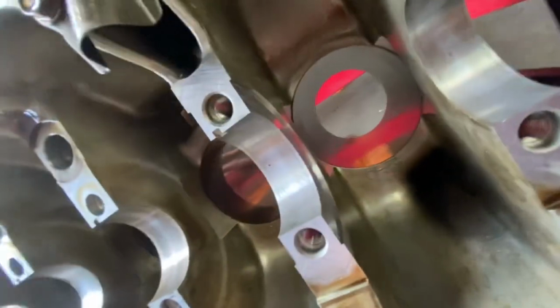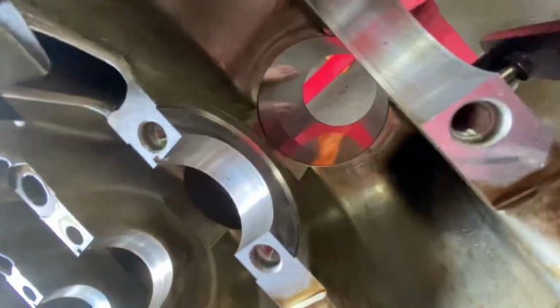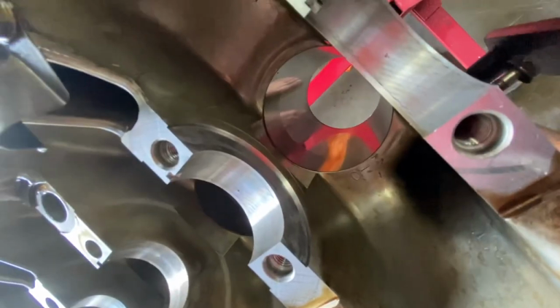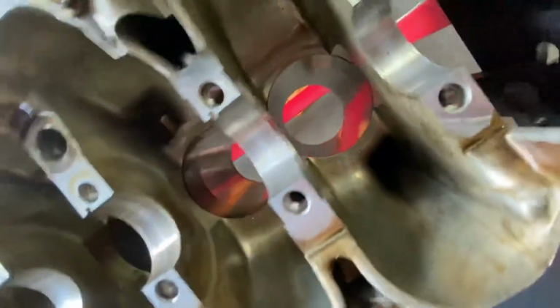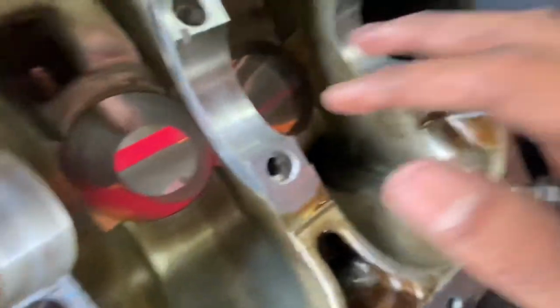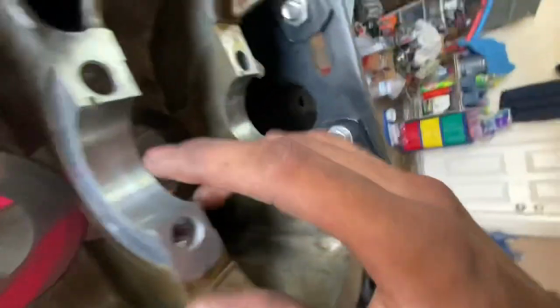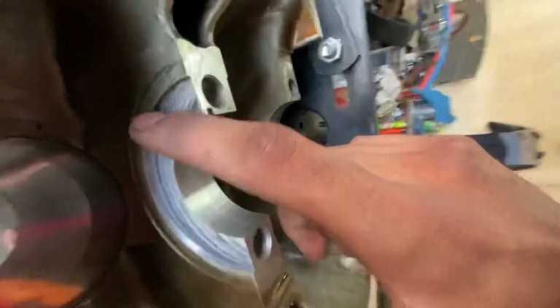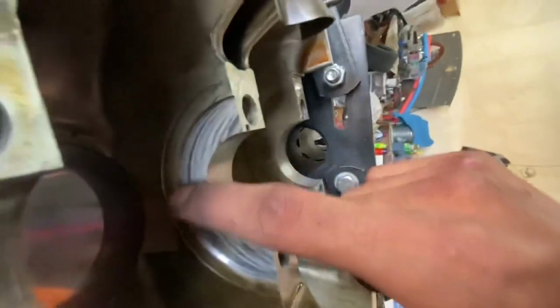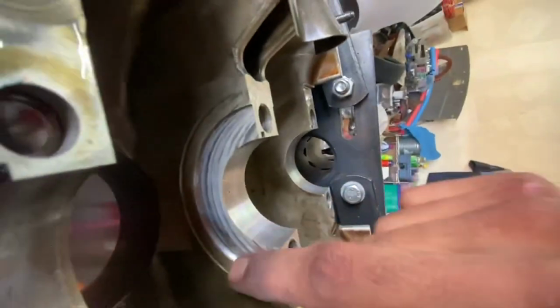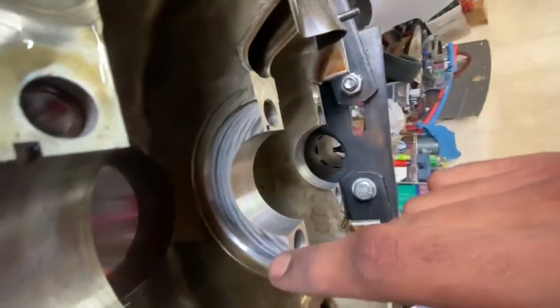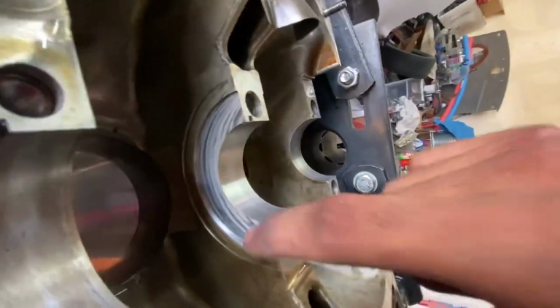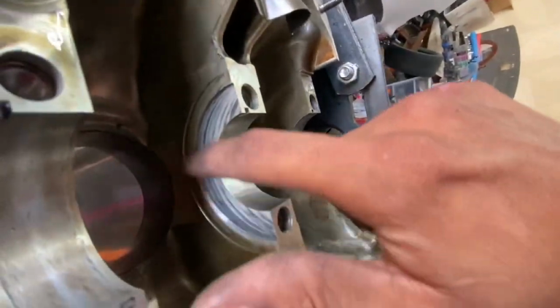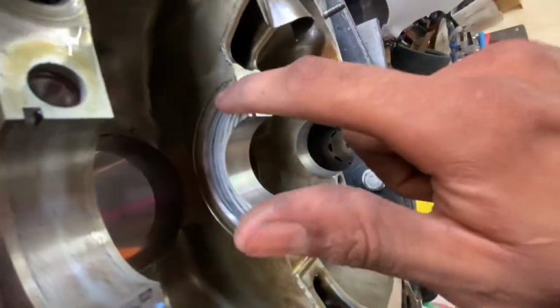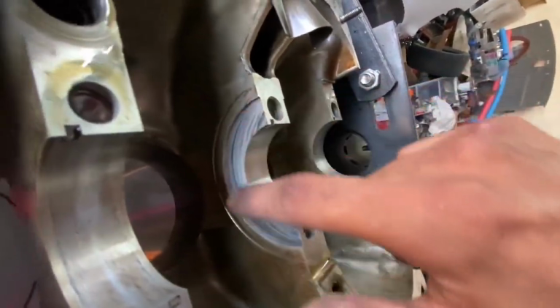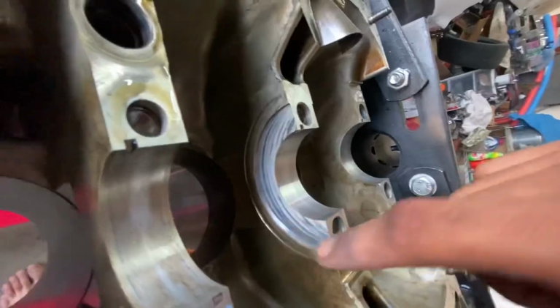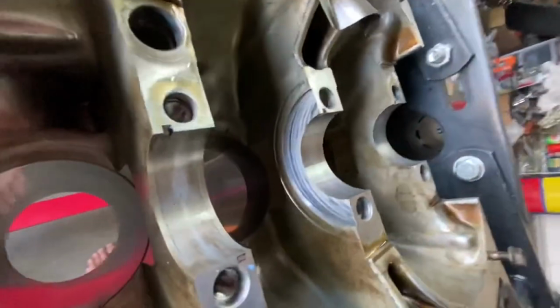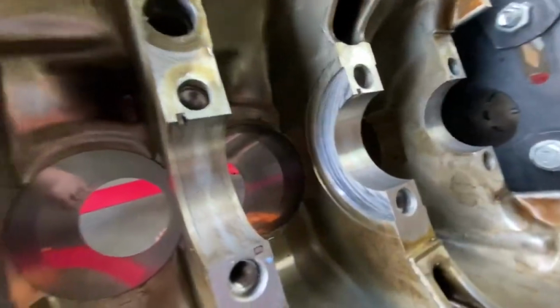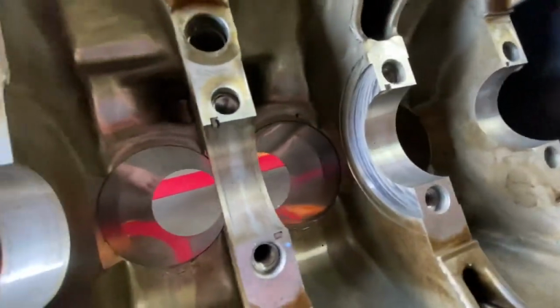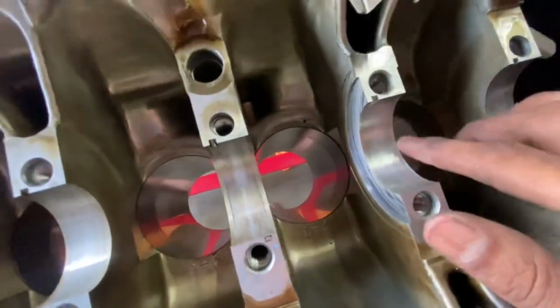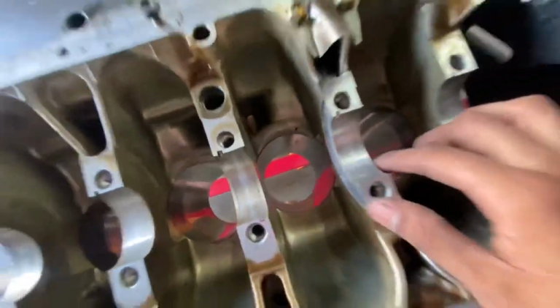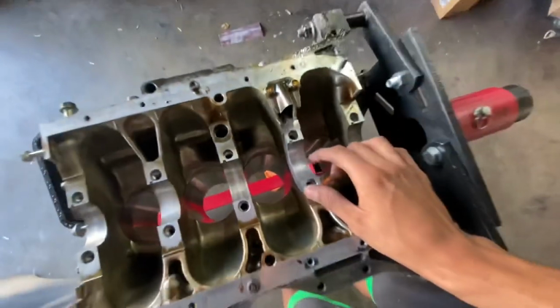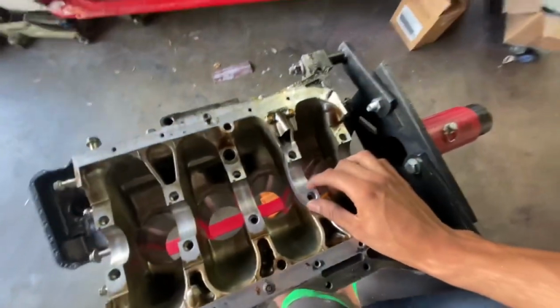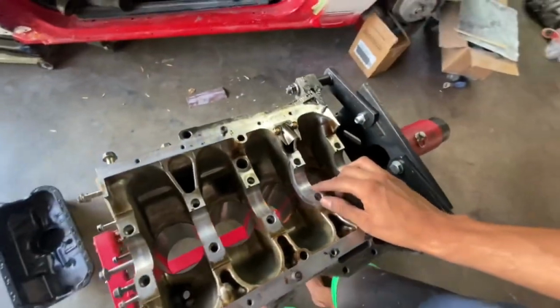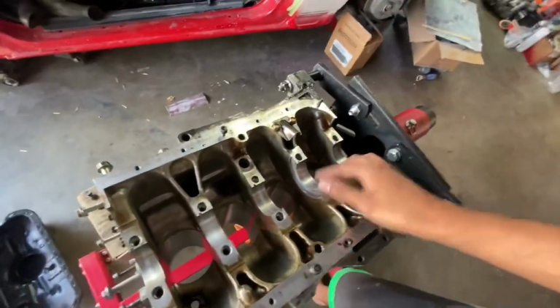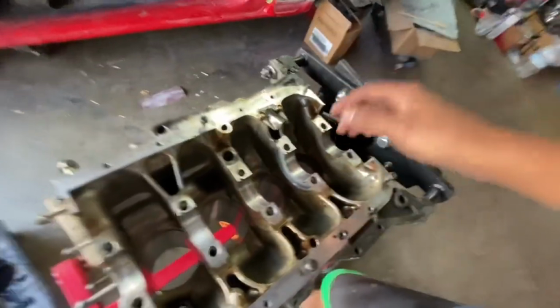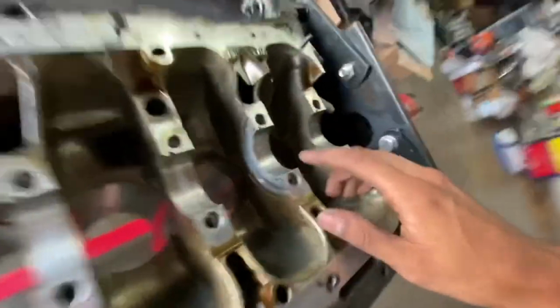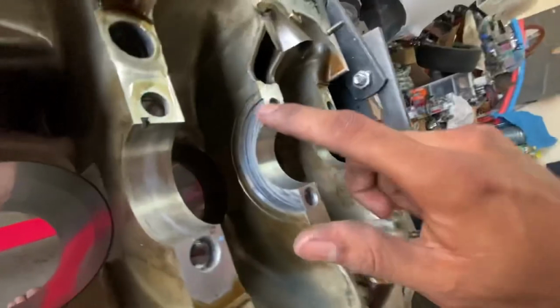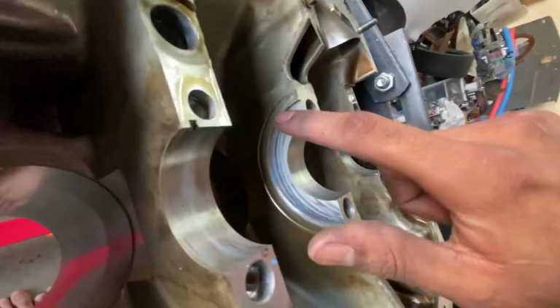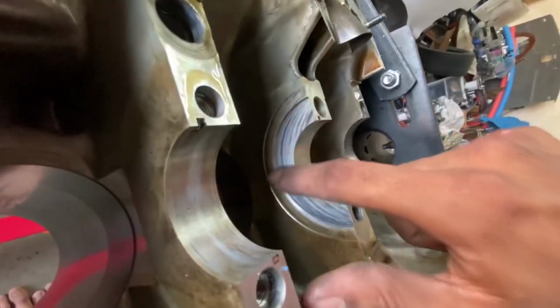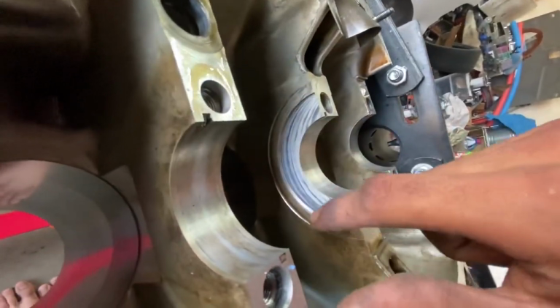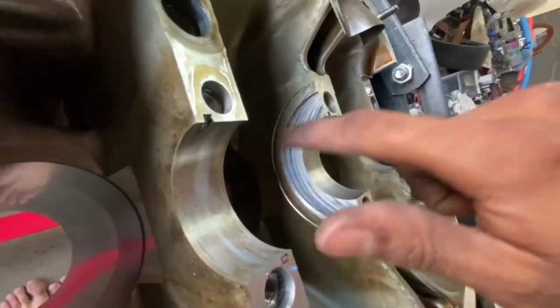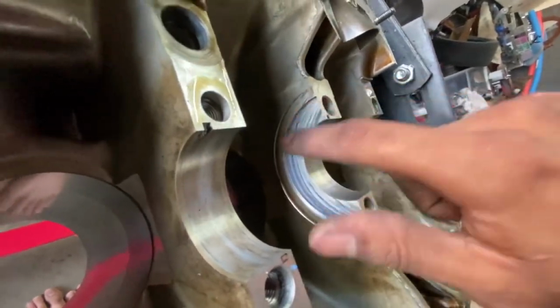This is where your thrust washers go. That area is probably going to be pretty scored up on any block you're working on. At least in my experience, all of the blocks I've torn down pretty much look like this.